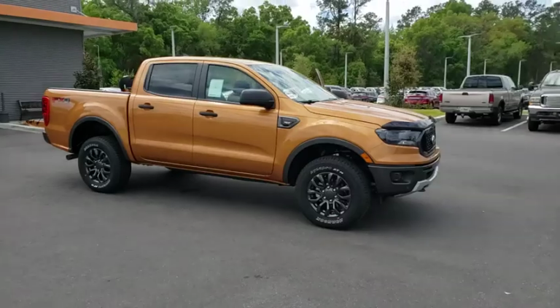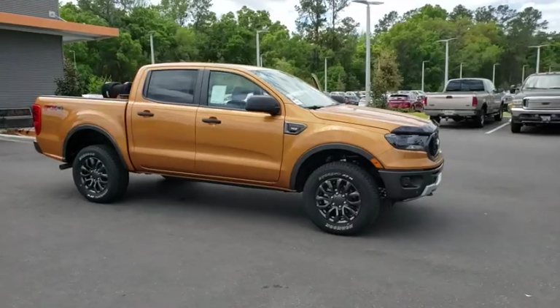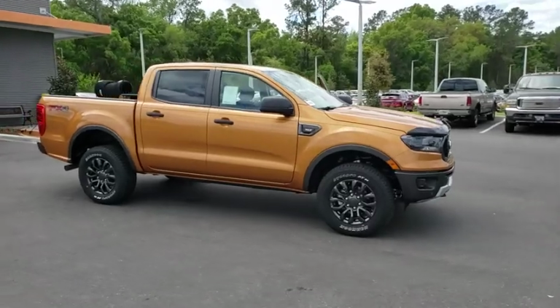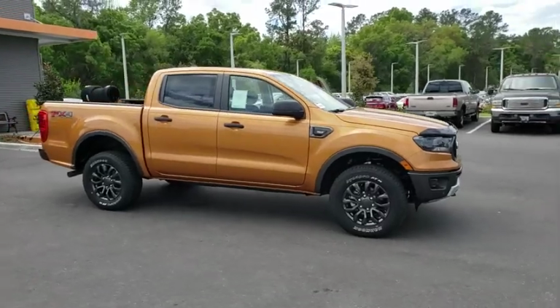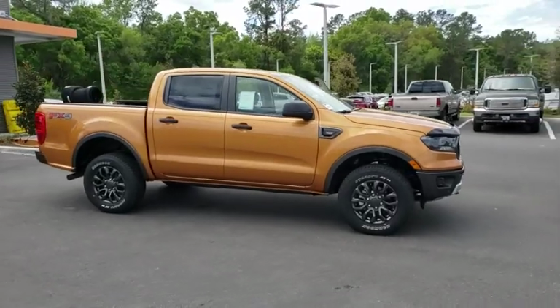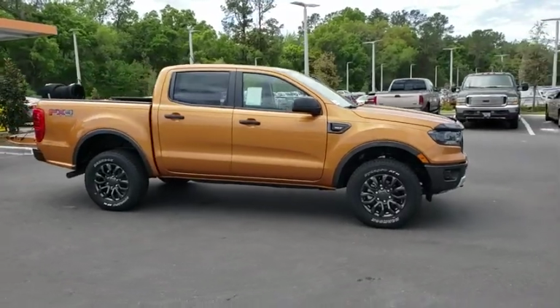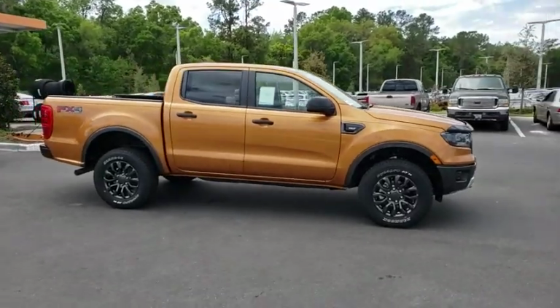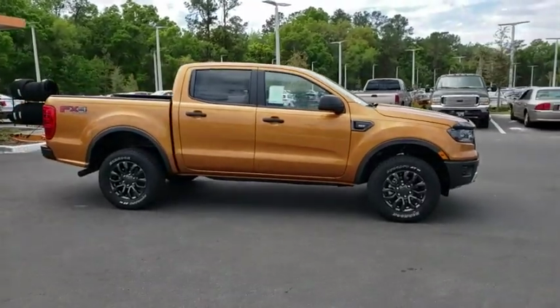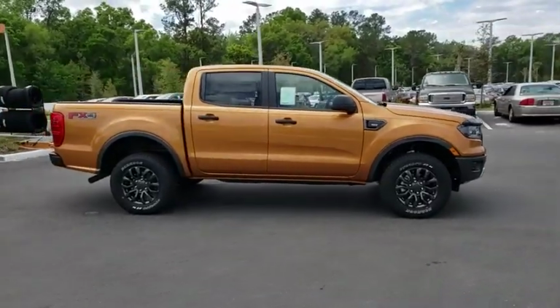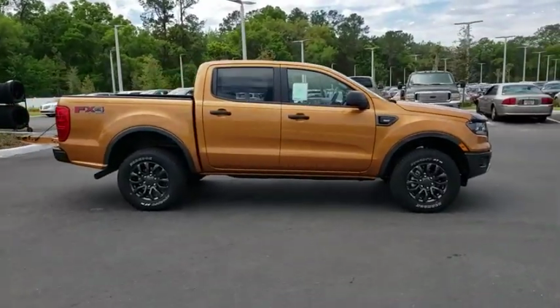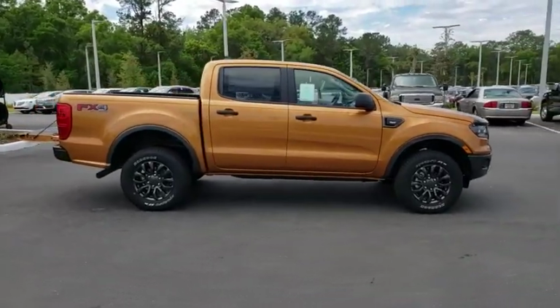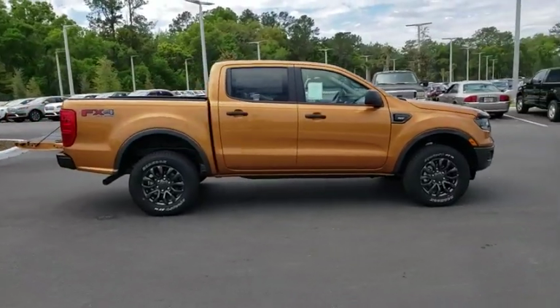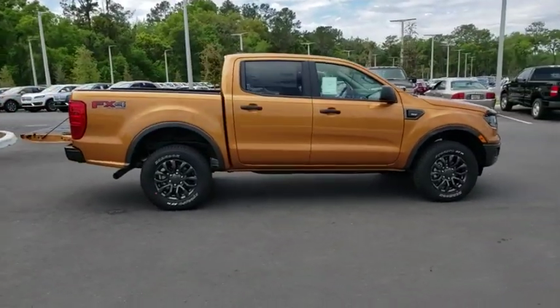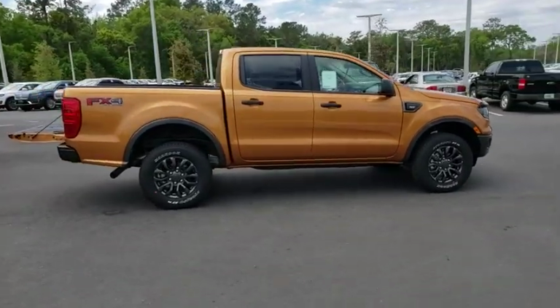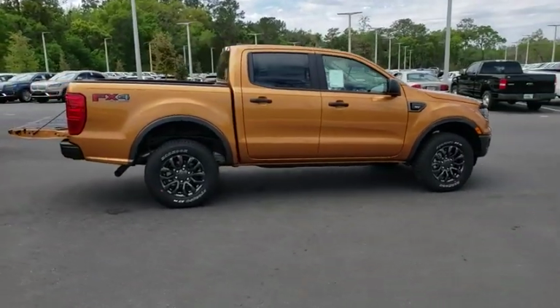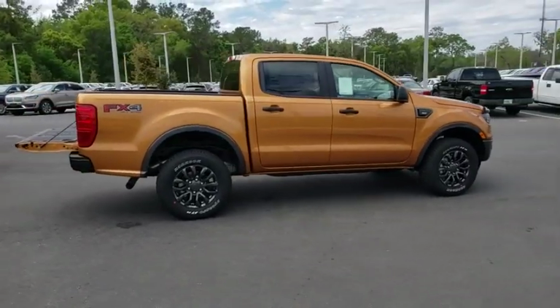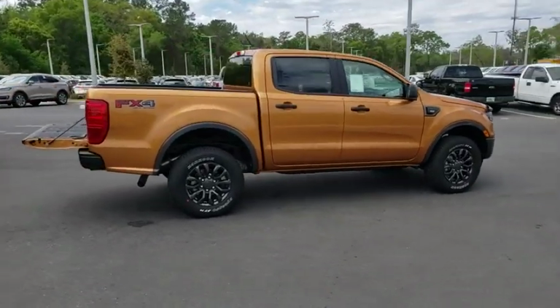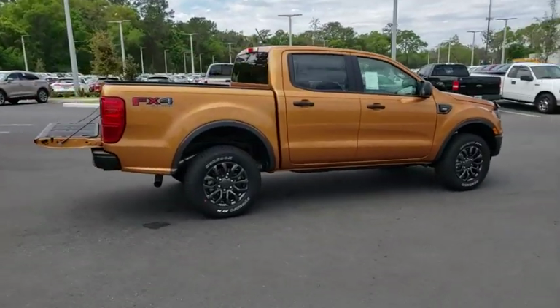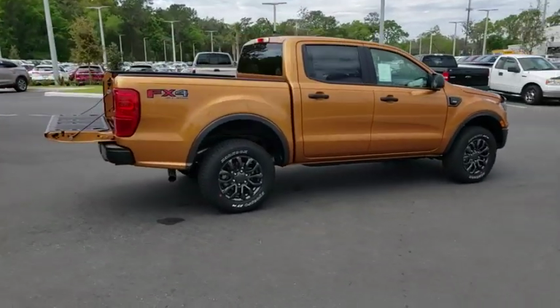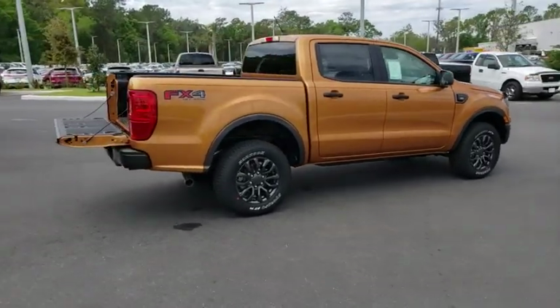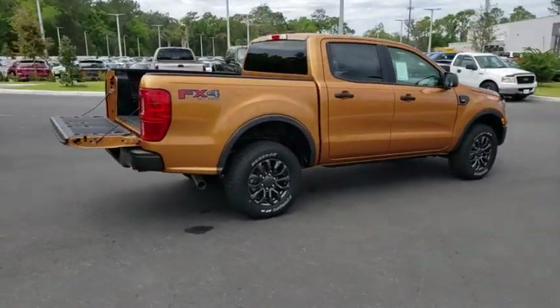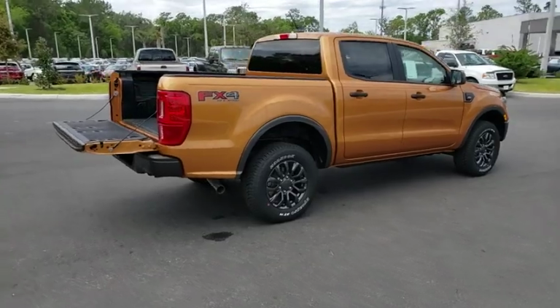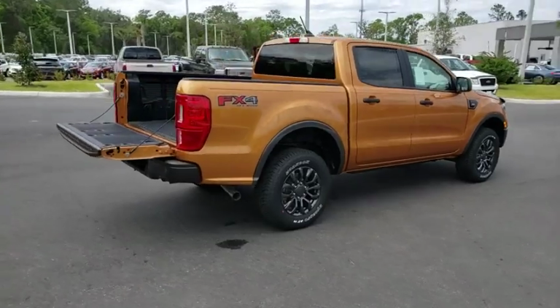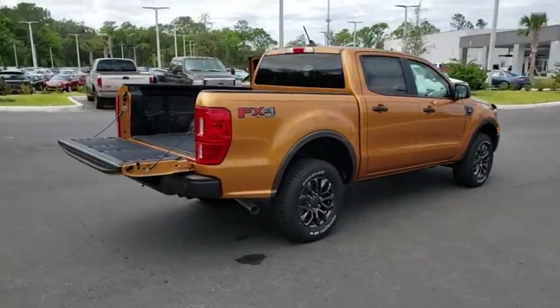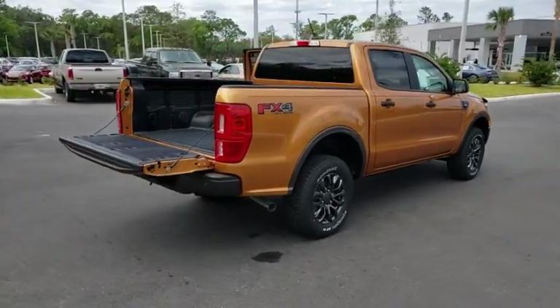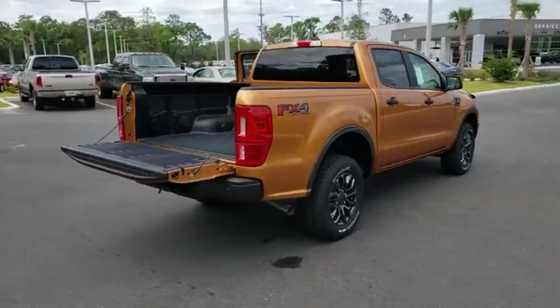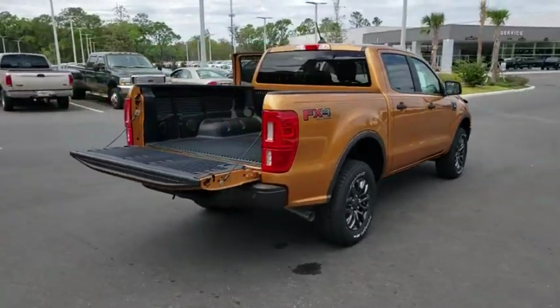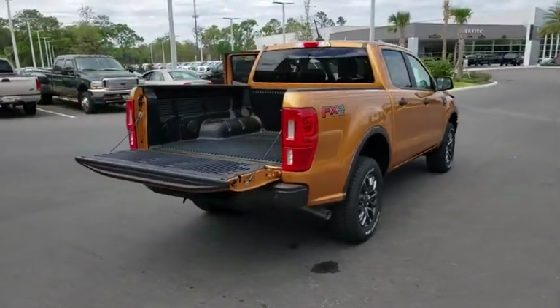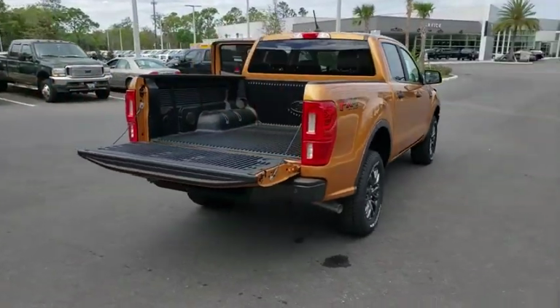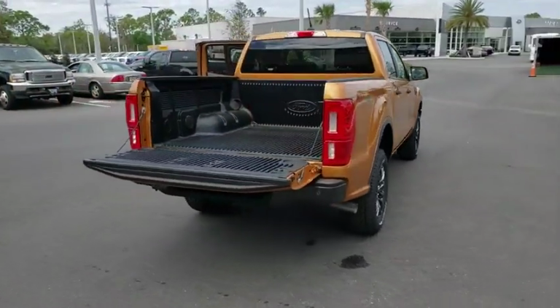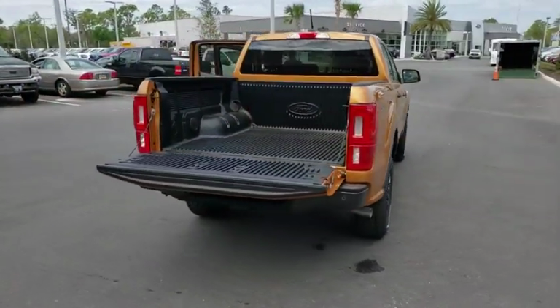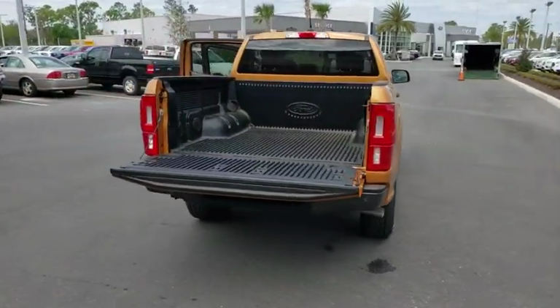A 2019 Ford Ranger. Tough inside and out, Ranger proves it's metal. Here are some of this vehicle's great options.